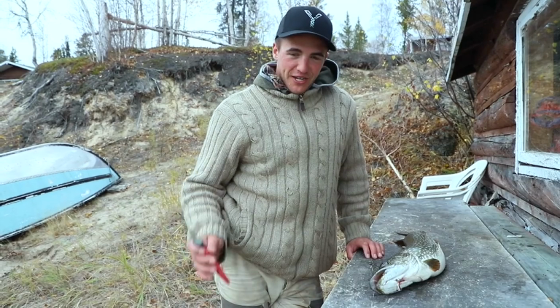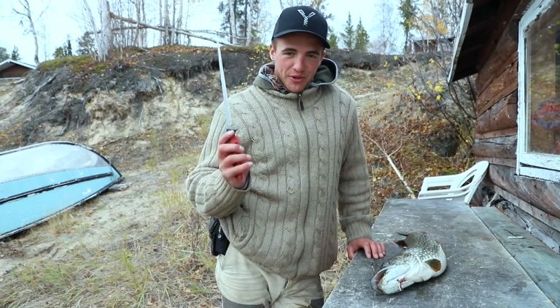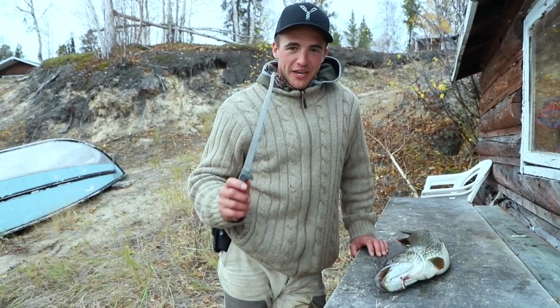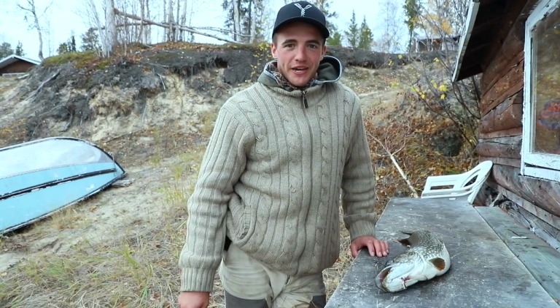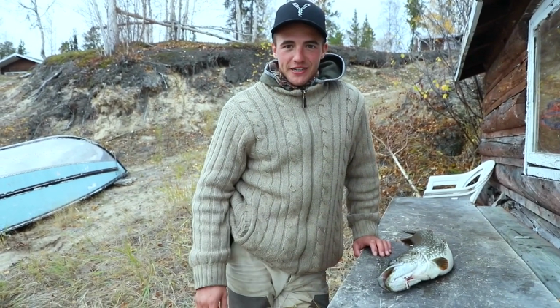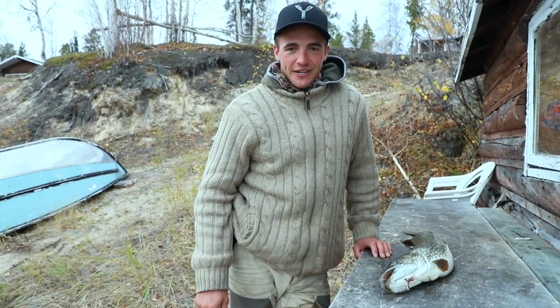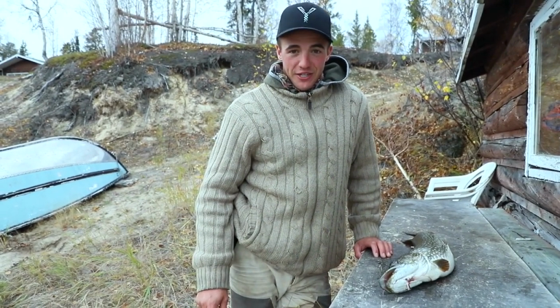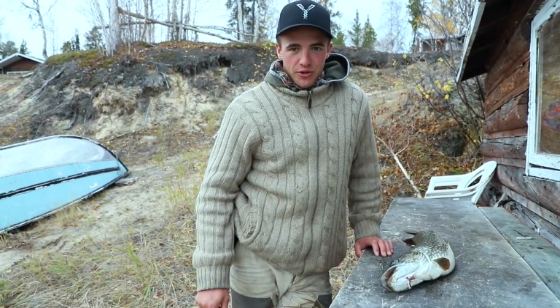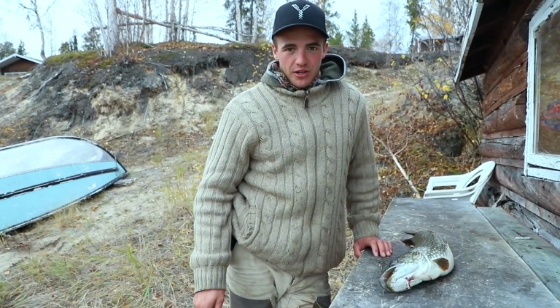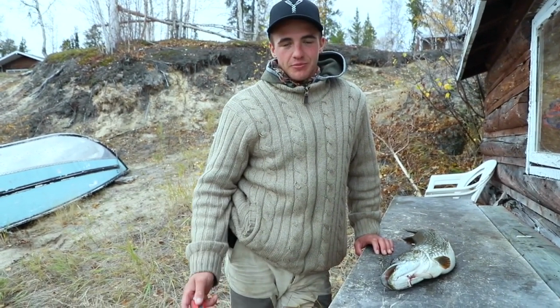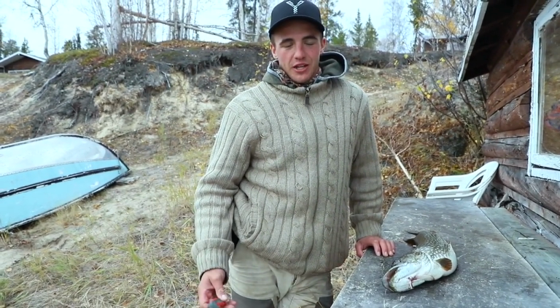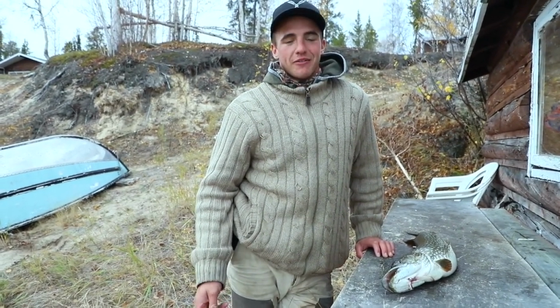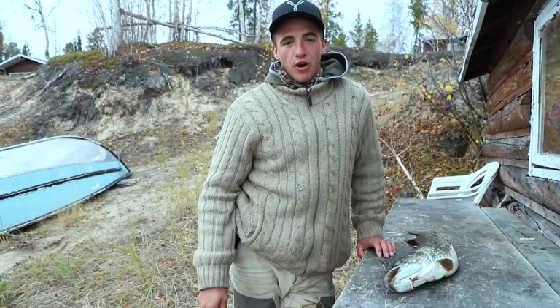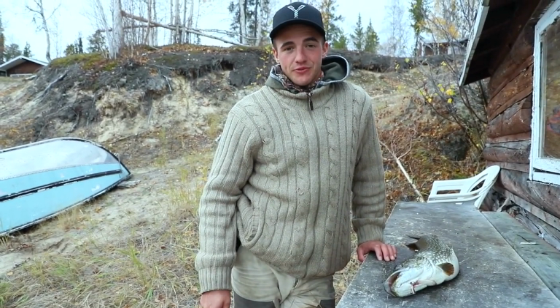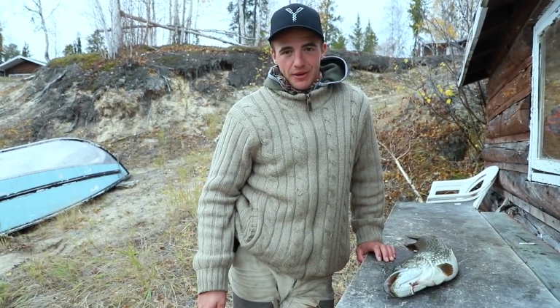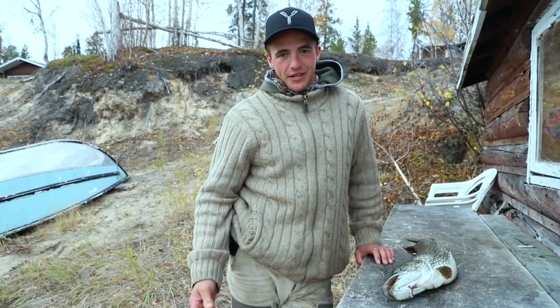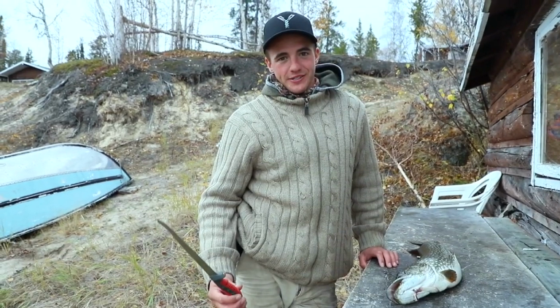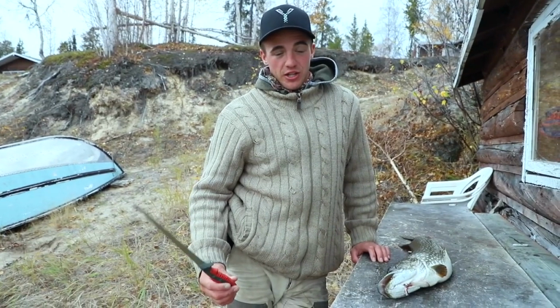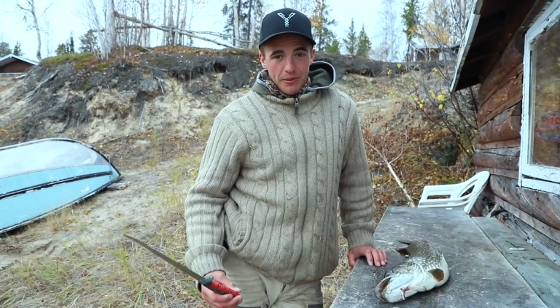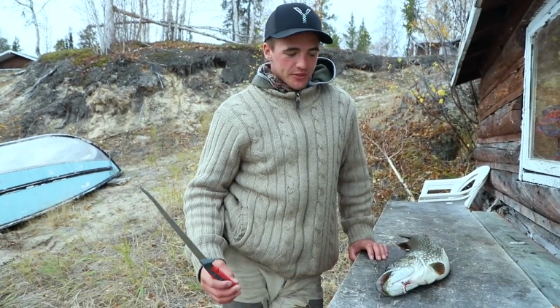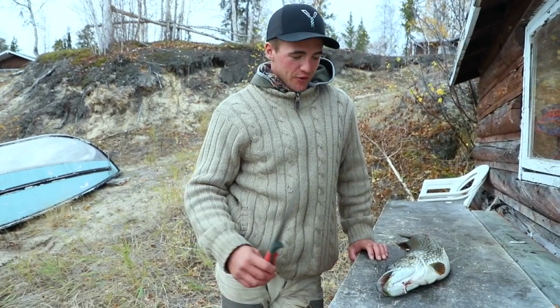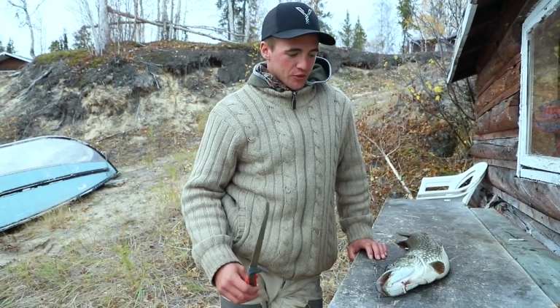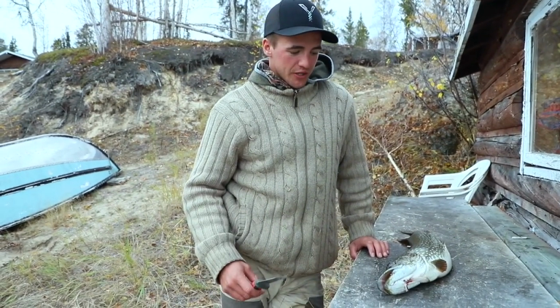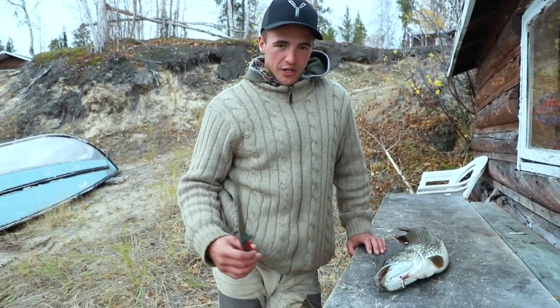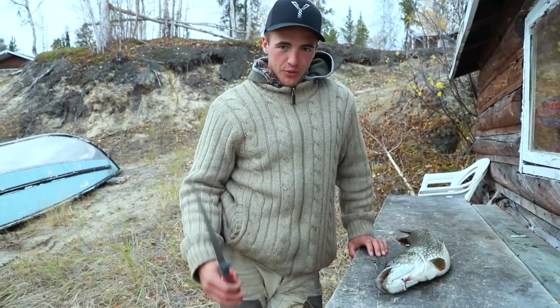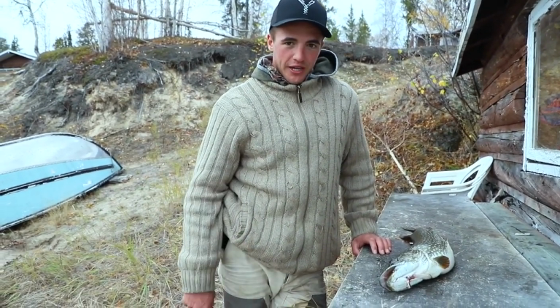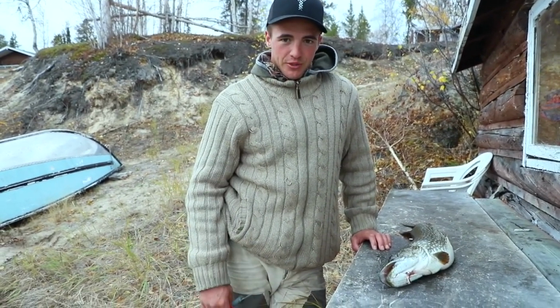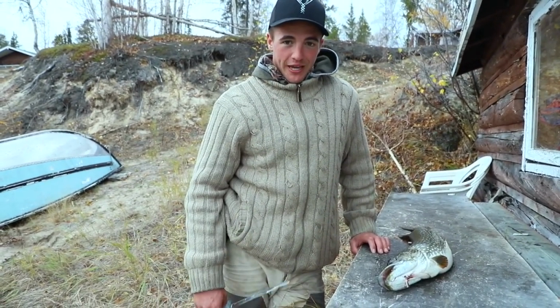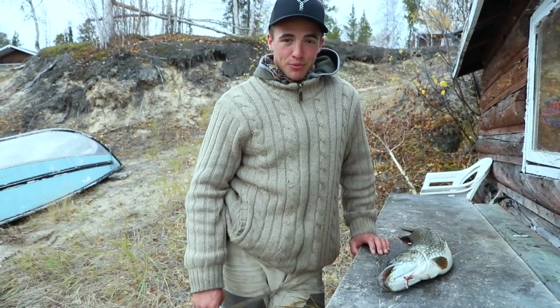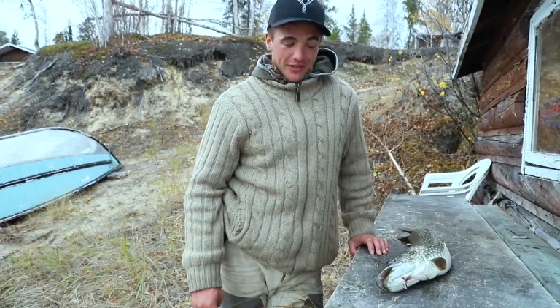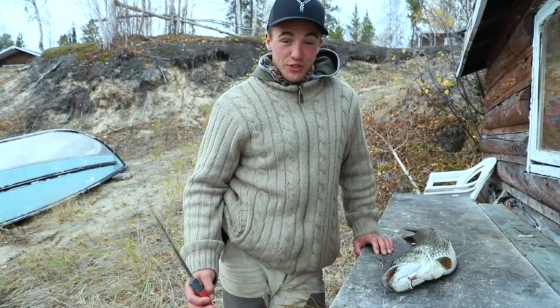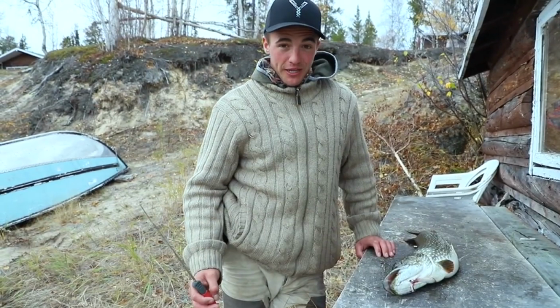Today we're doing a pike fillet tutorial. A lot of people have problems filleting pike because there's a lot of y-bones and if you don't know what you're doing you can end up with little to no meat.